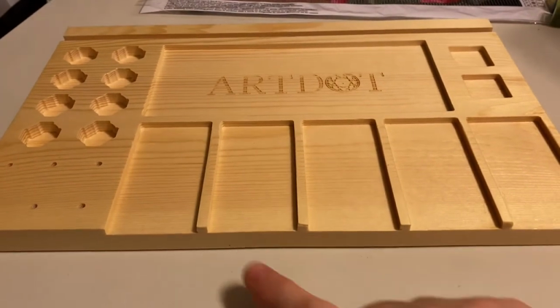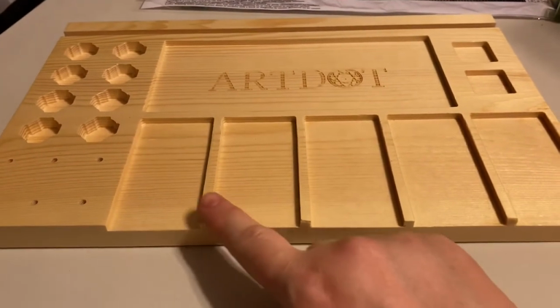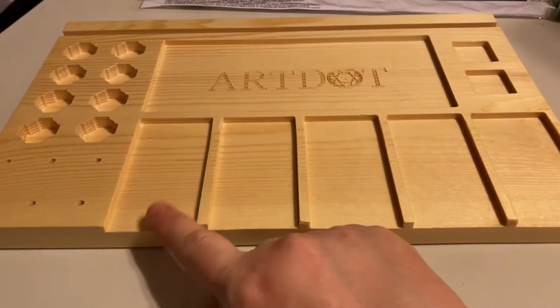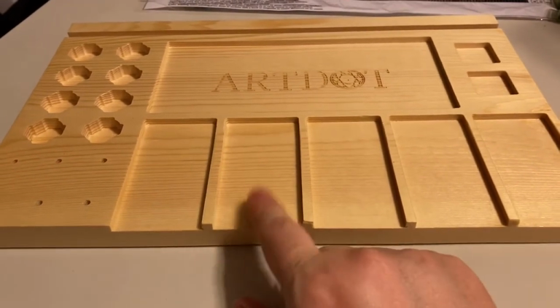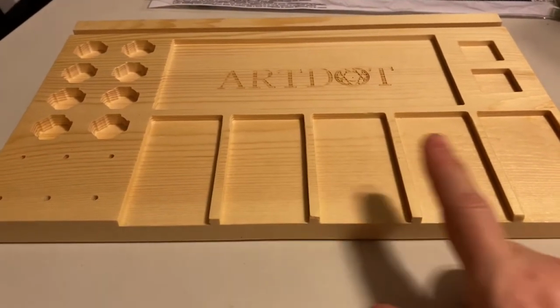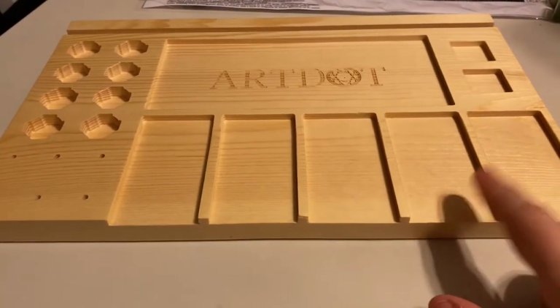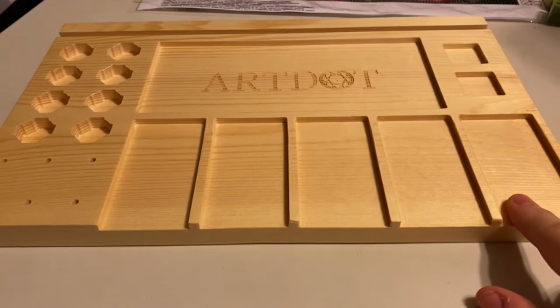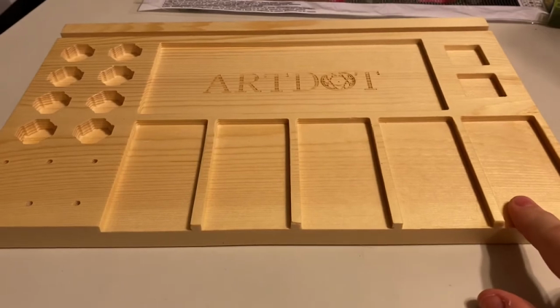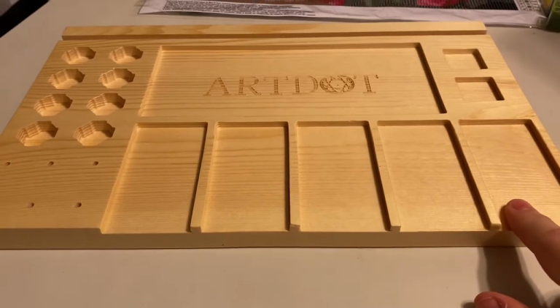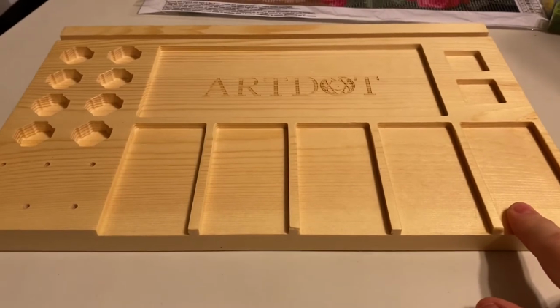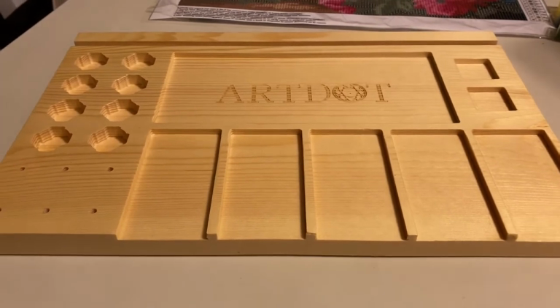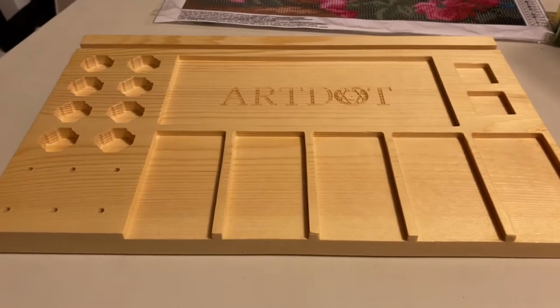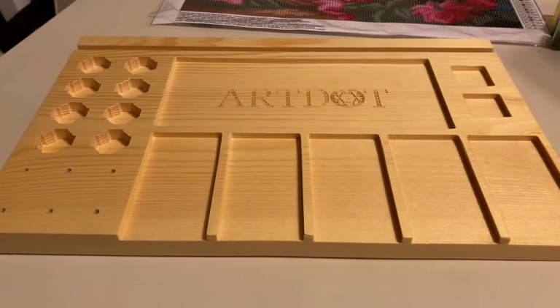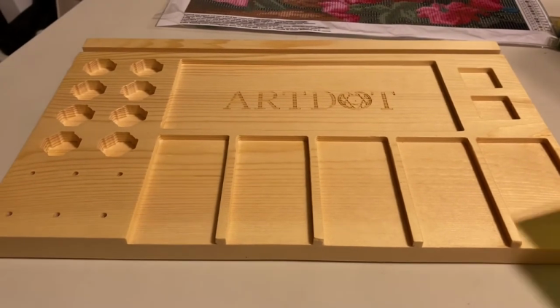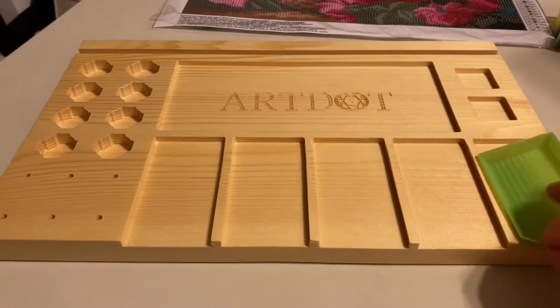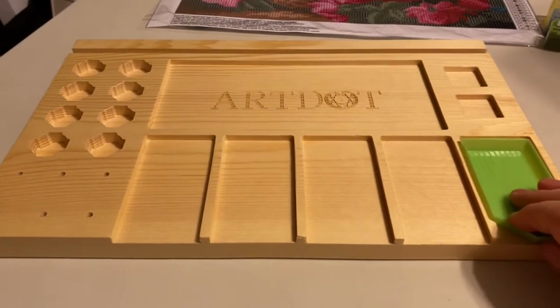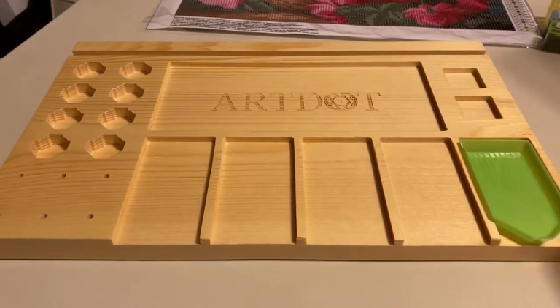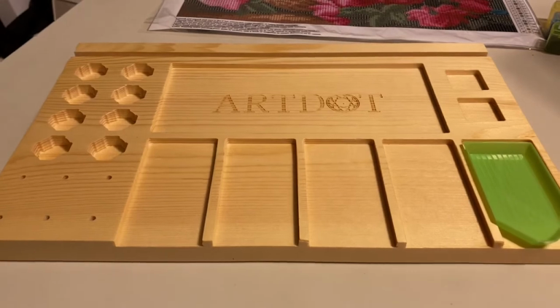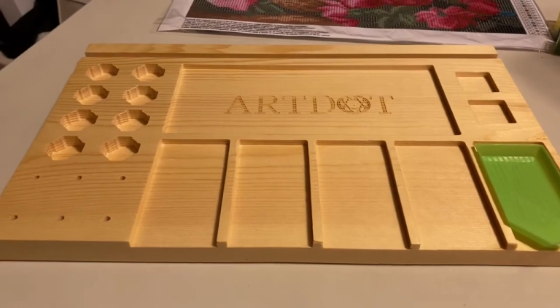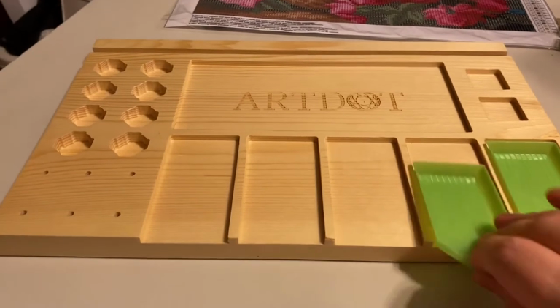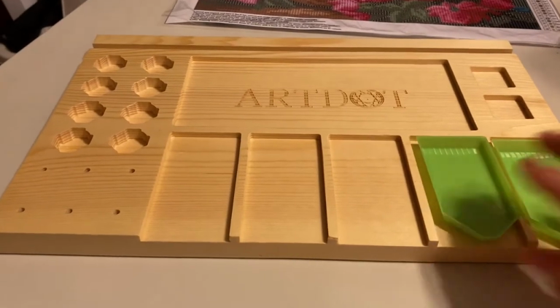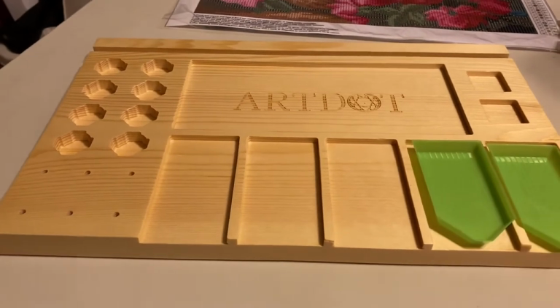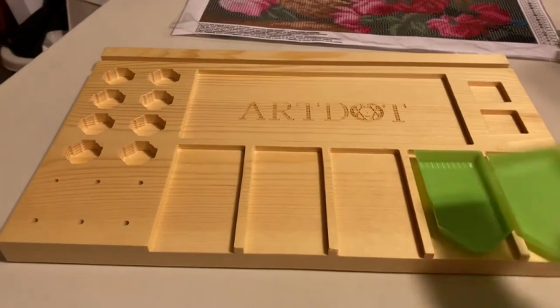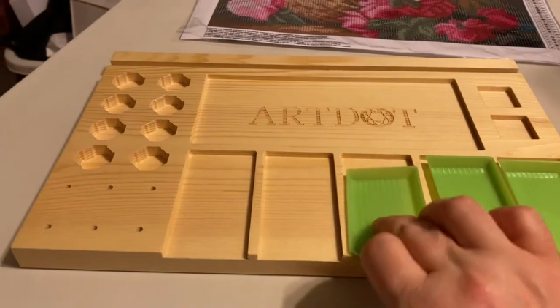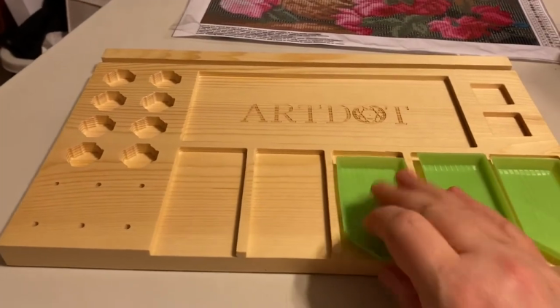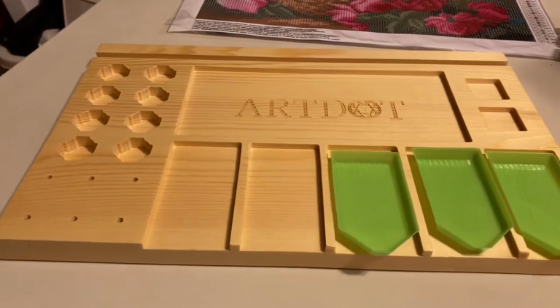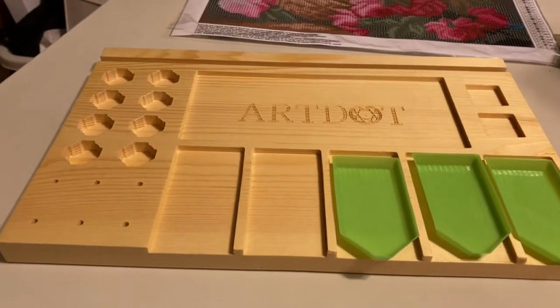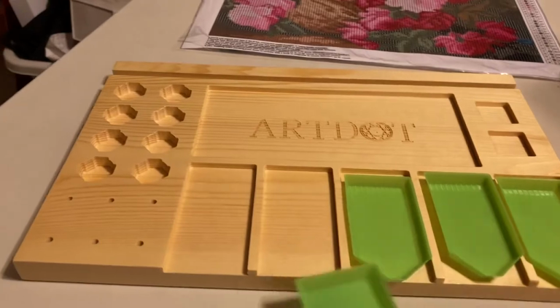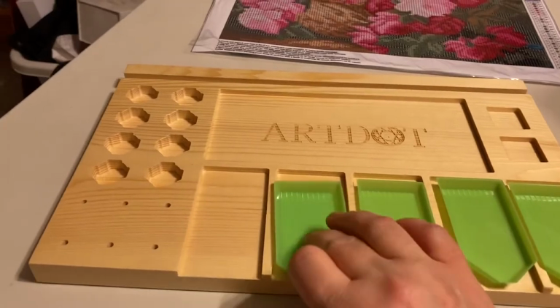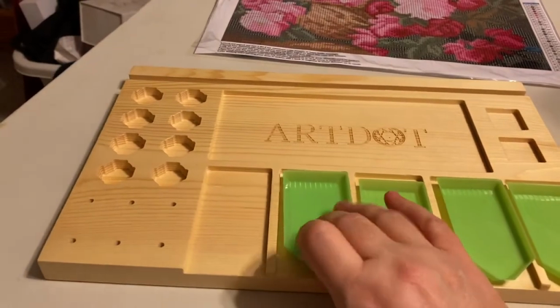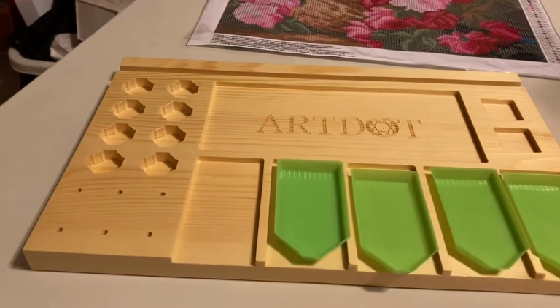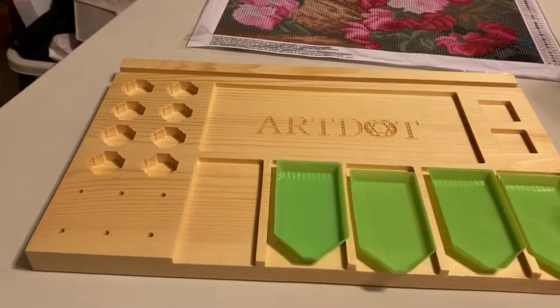It's got five diamond painting tray slots. You can only use the little green trays — you cannot use the white trays. The white trays are just a little bit too big.